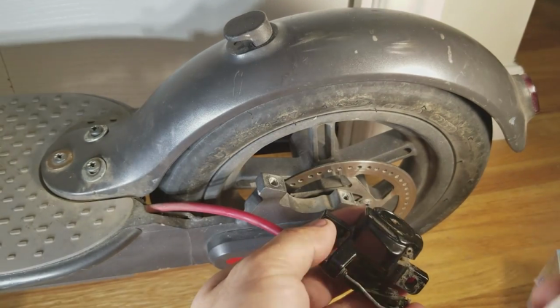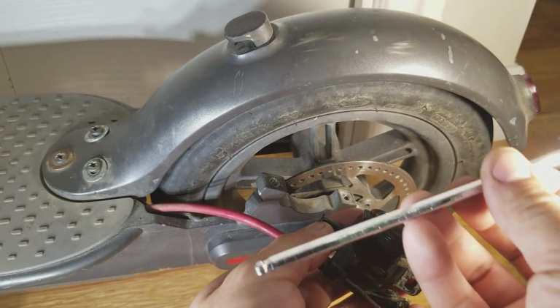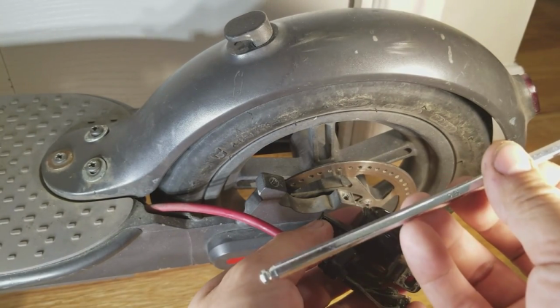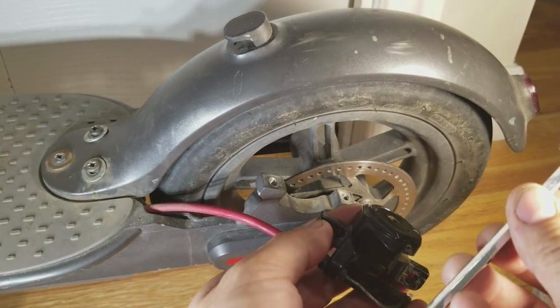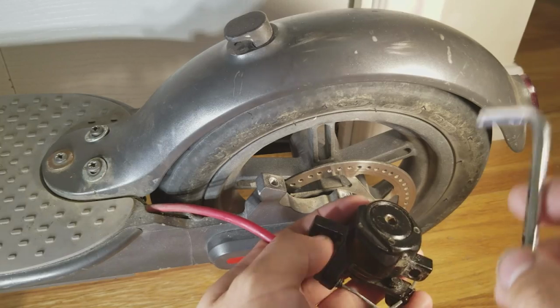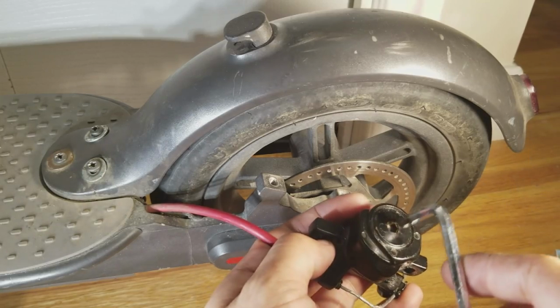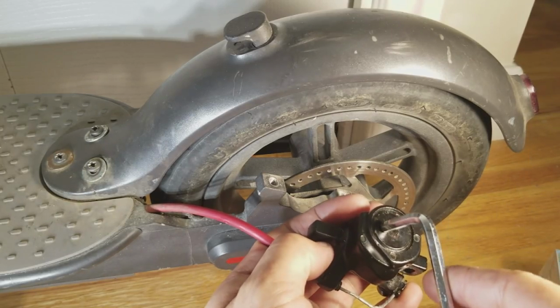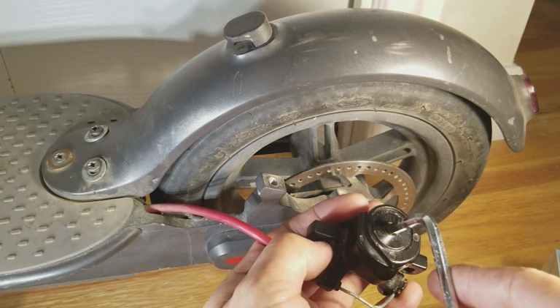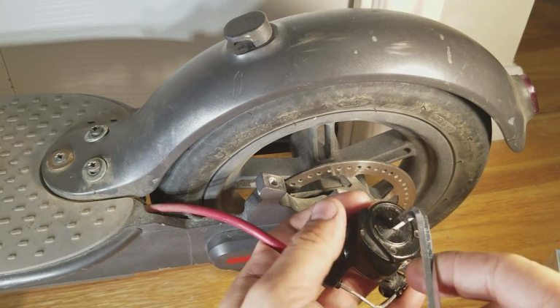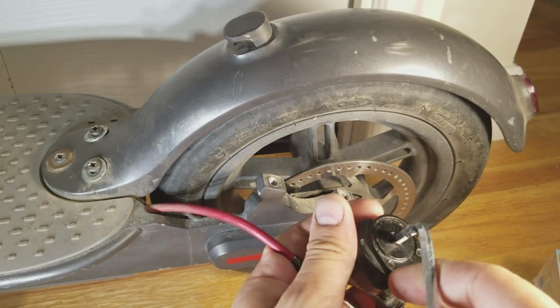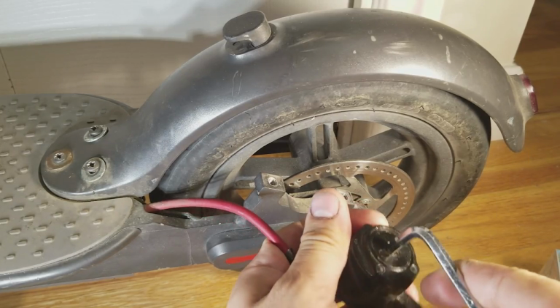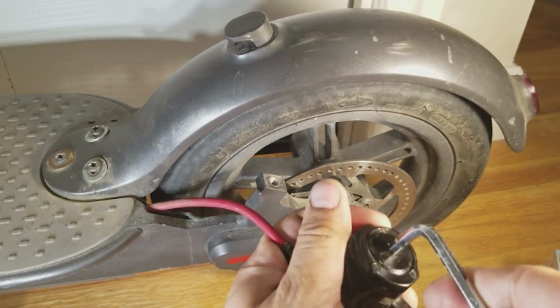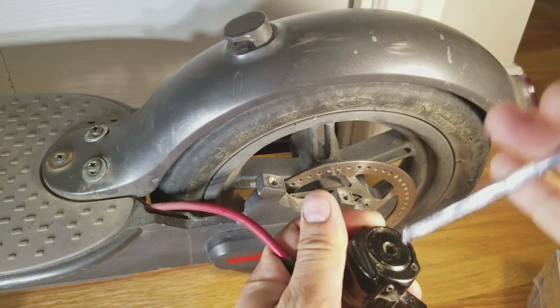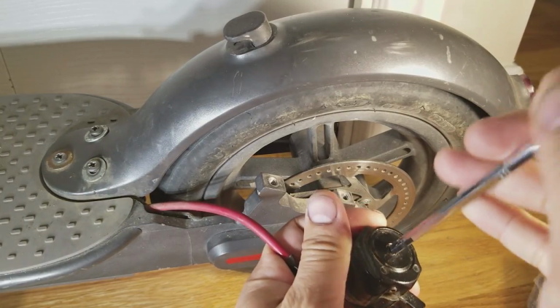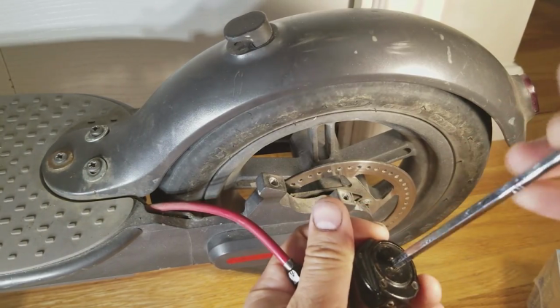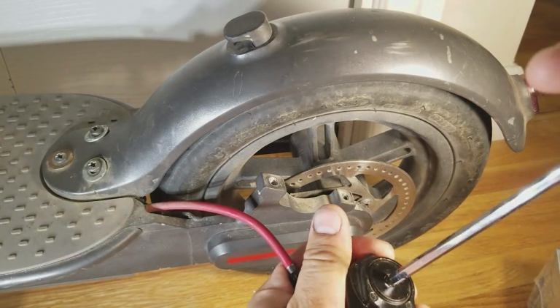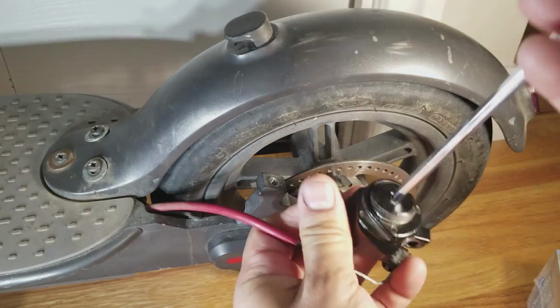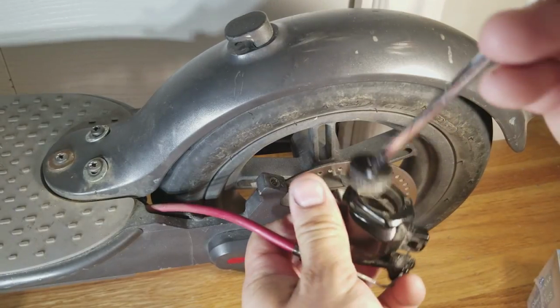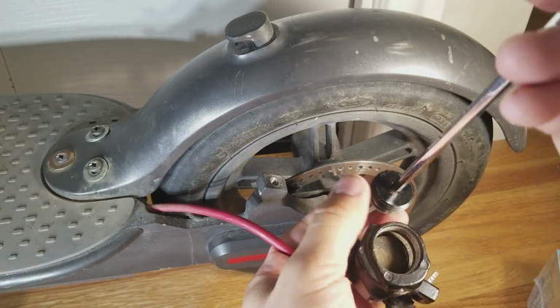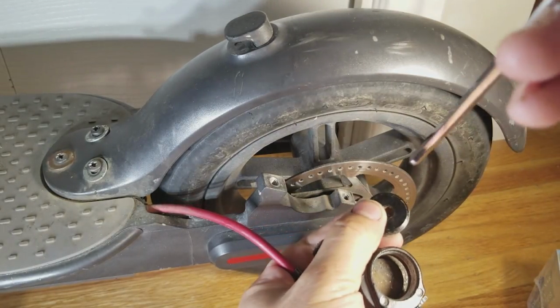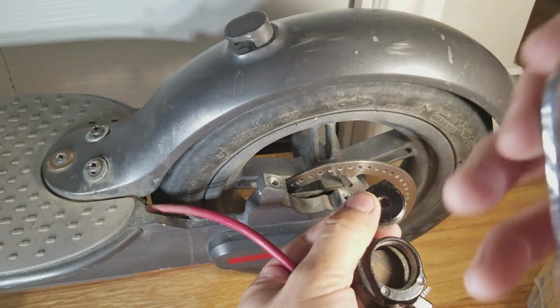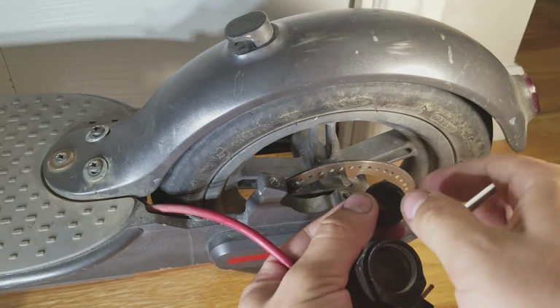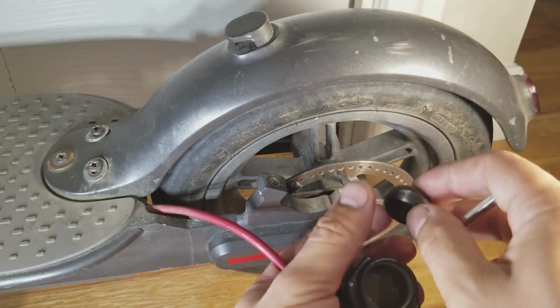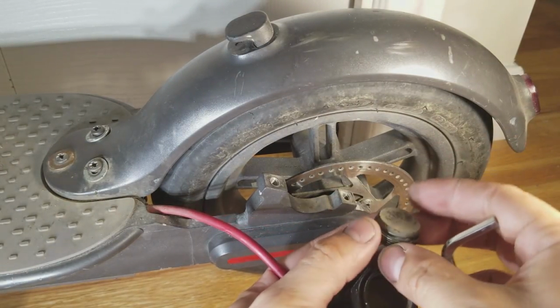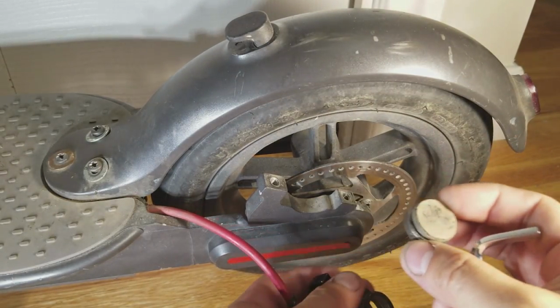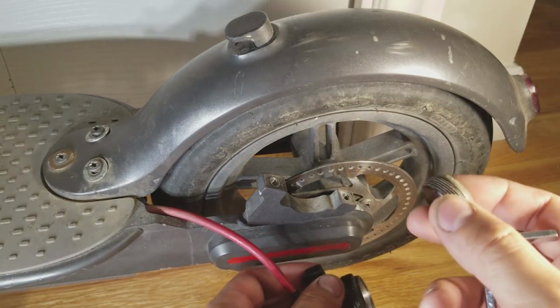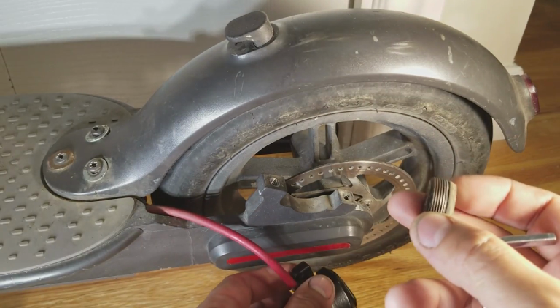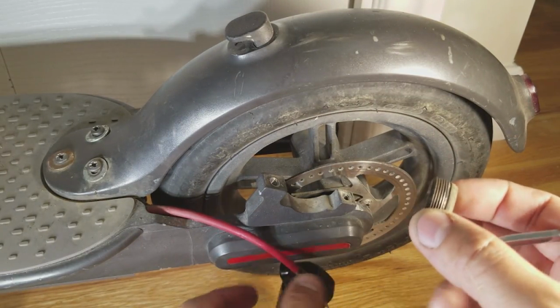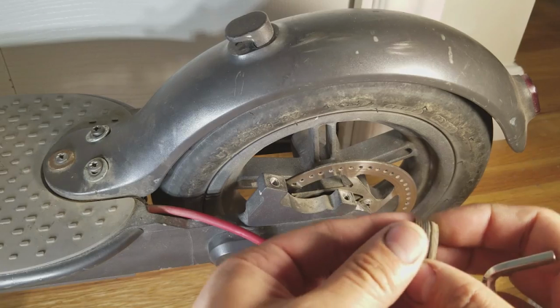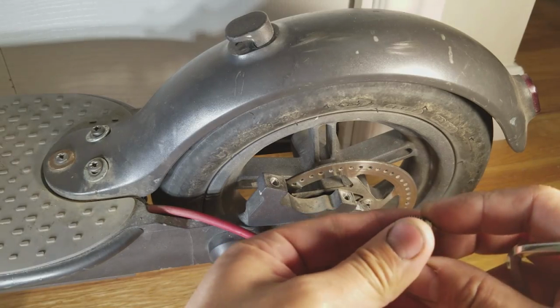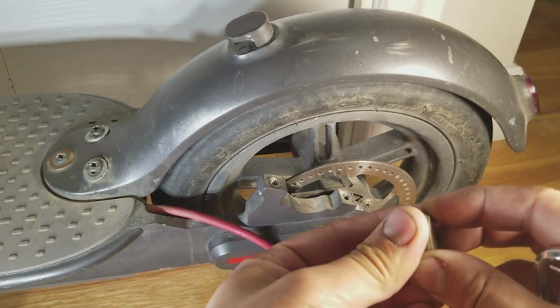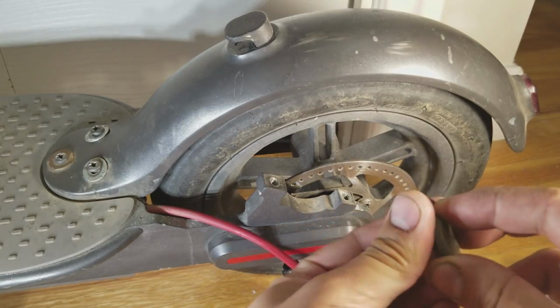Then we're going to take the 5mm Allen wrench and loosen this back plate and remove it. The back plate will hold the inside pad, and they're held down by magnets.